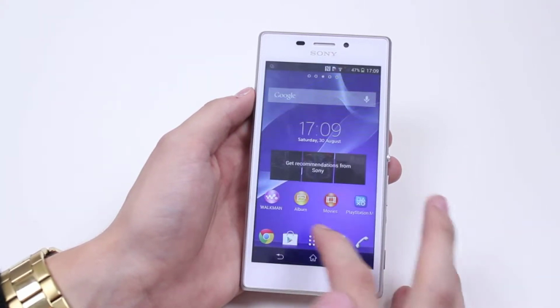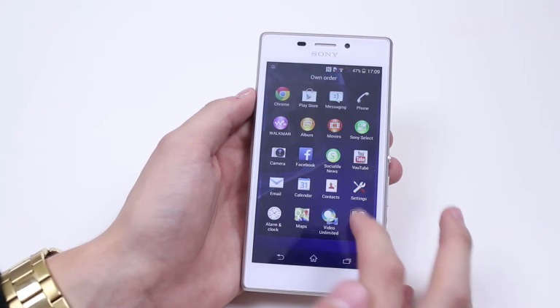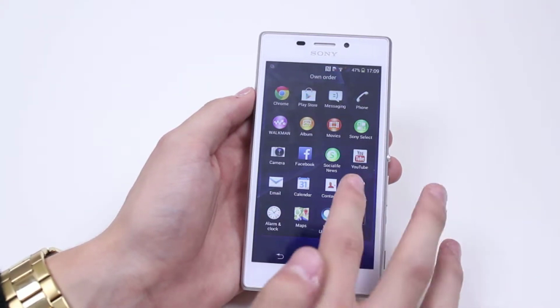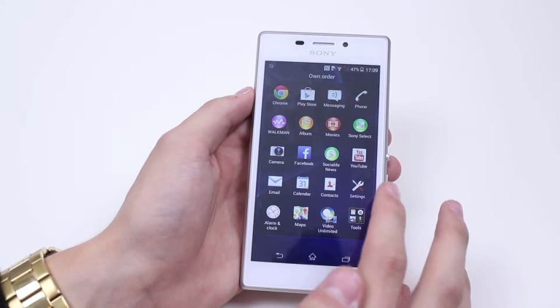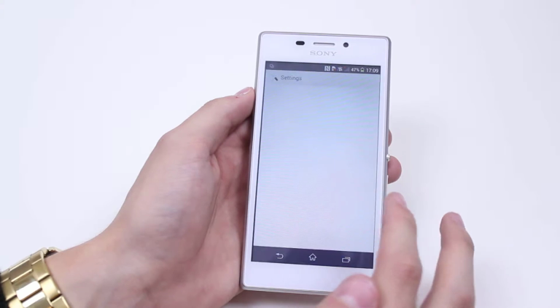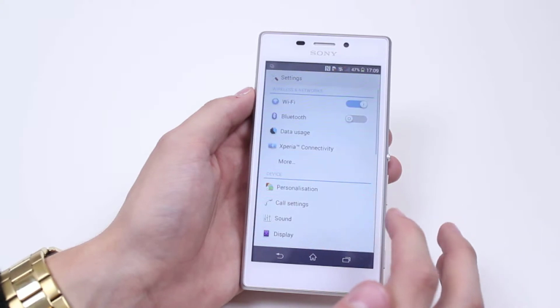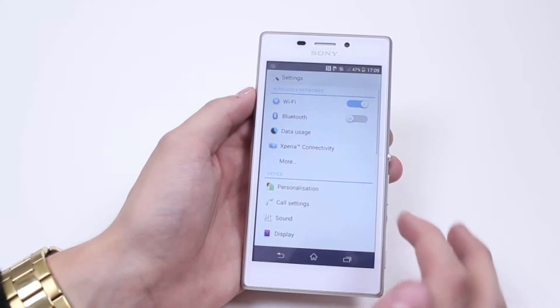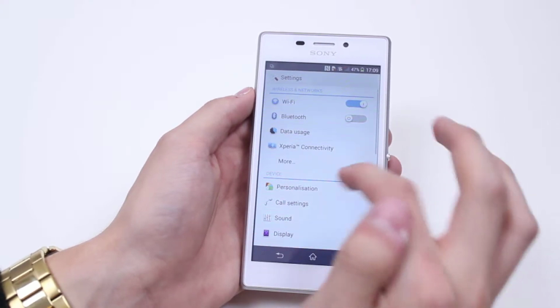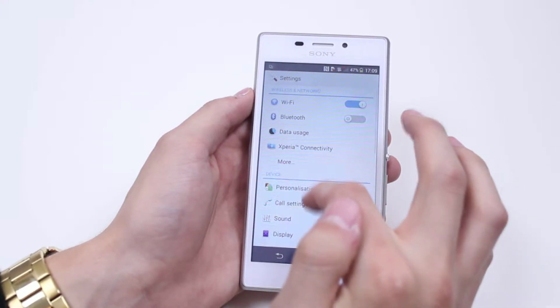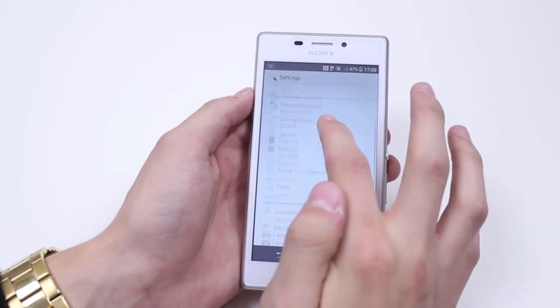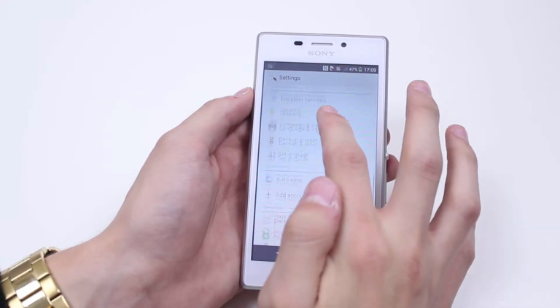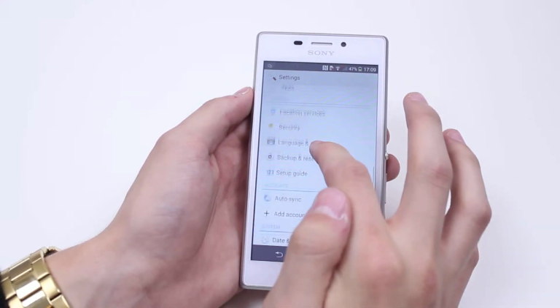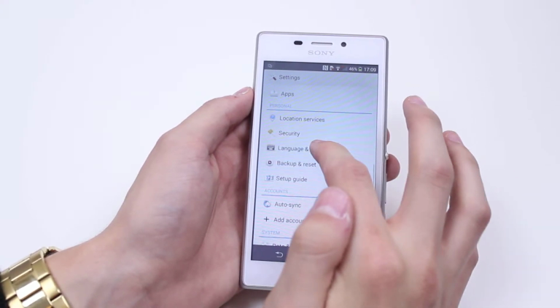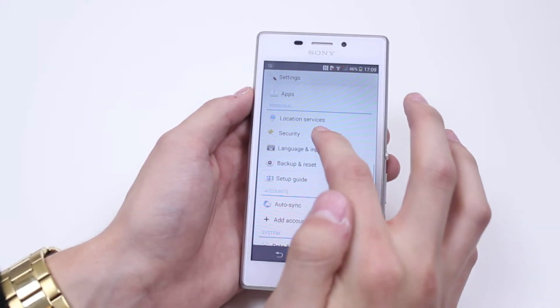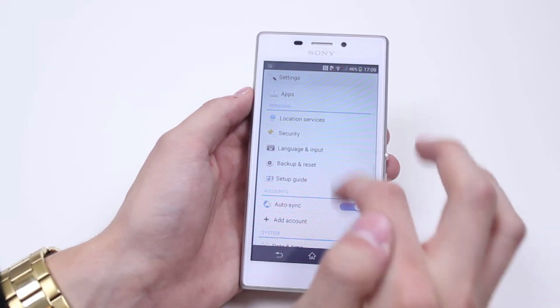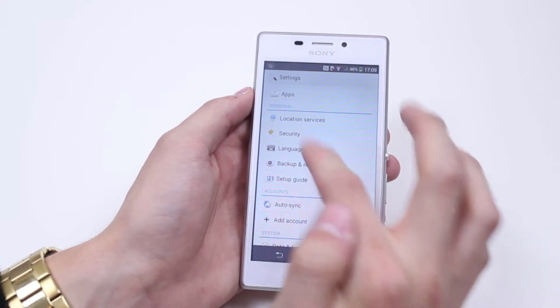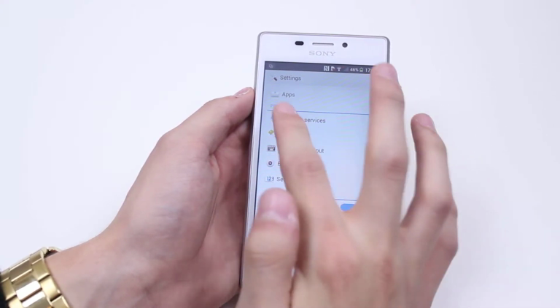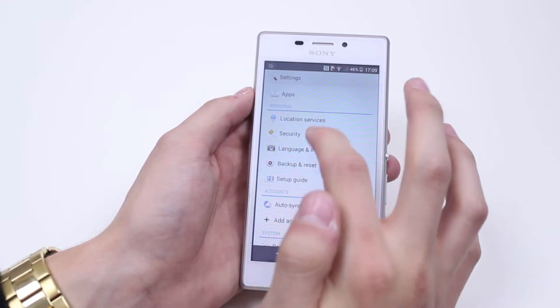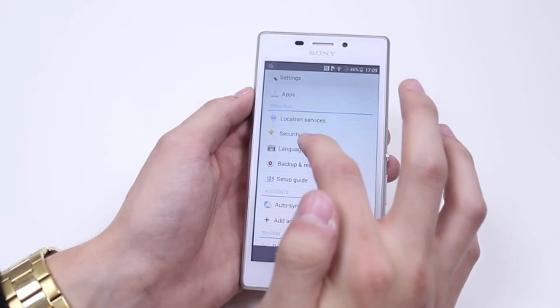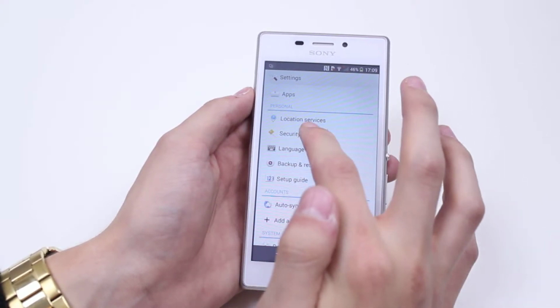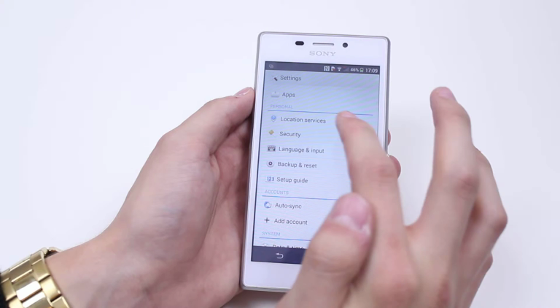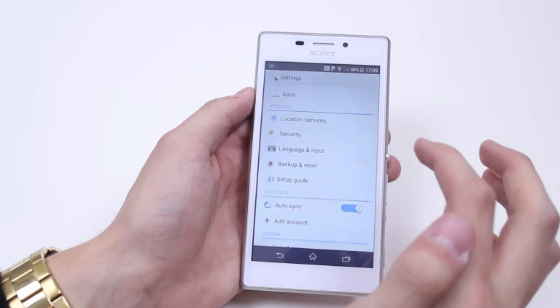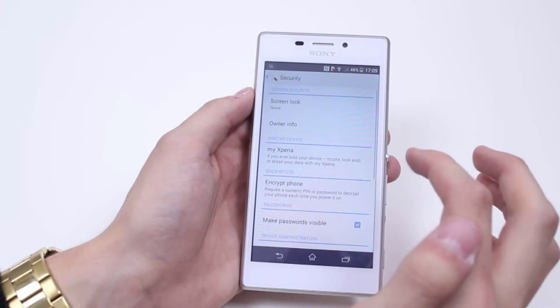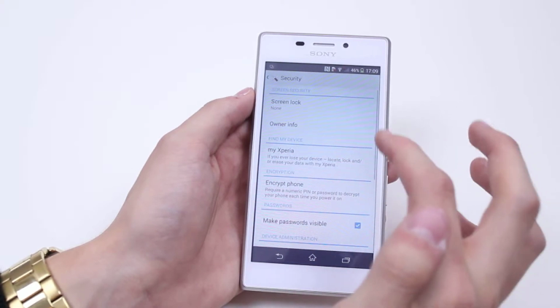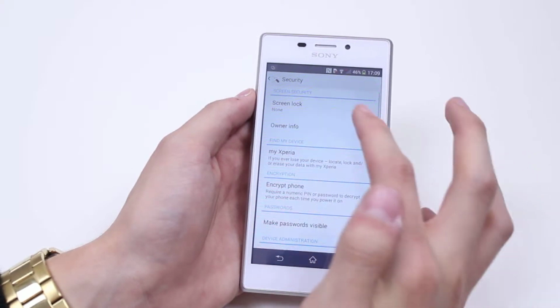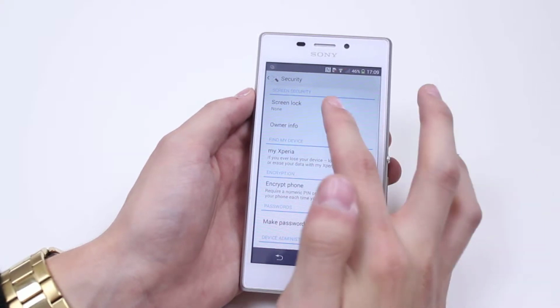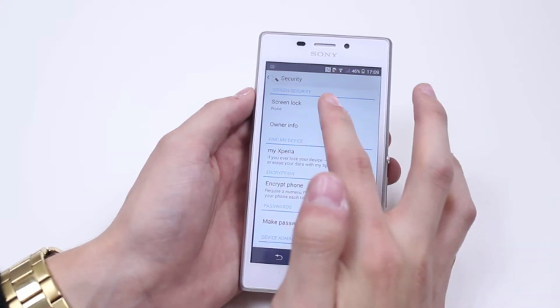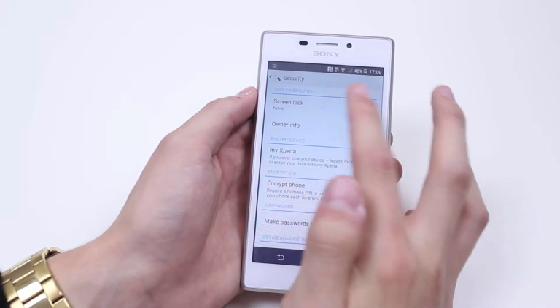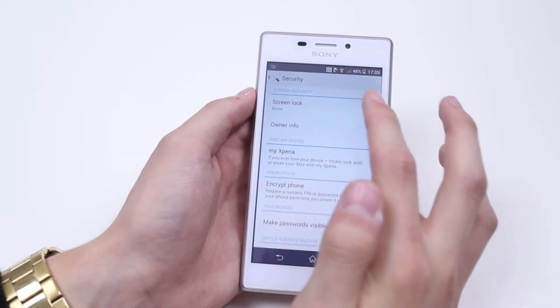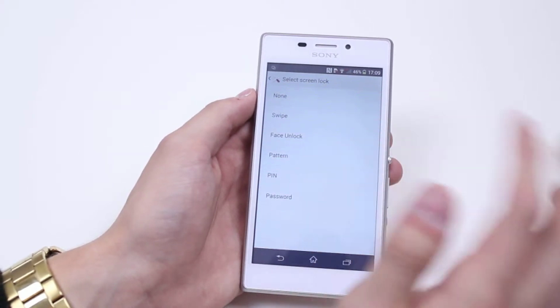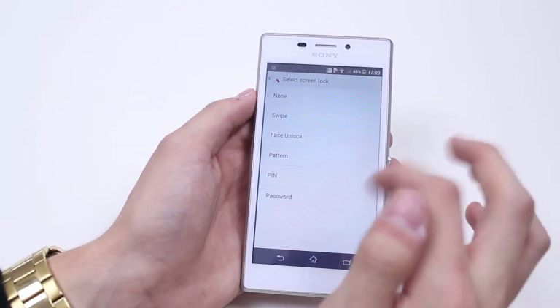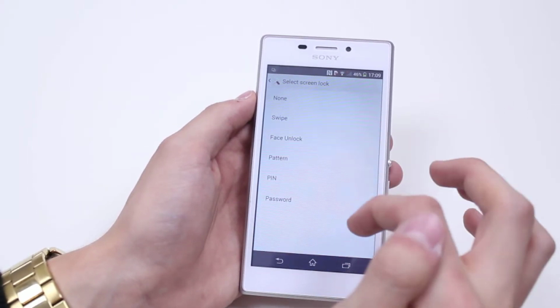We do this by going into settings, then scroll down to where it says security — it's under the personal category. At the very top it says screen lock, and it's currently set to none.